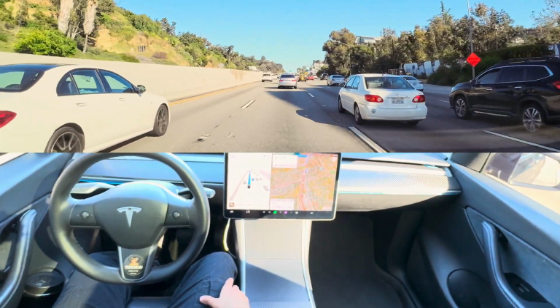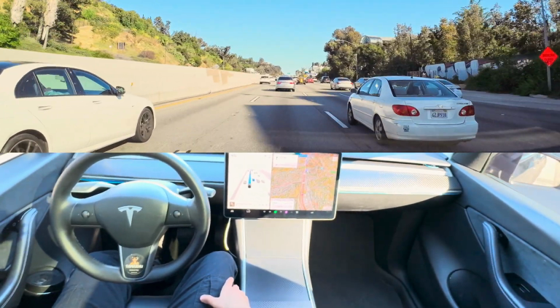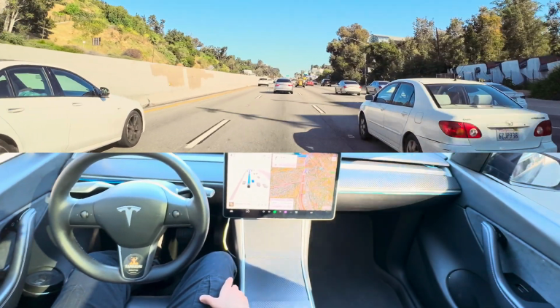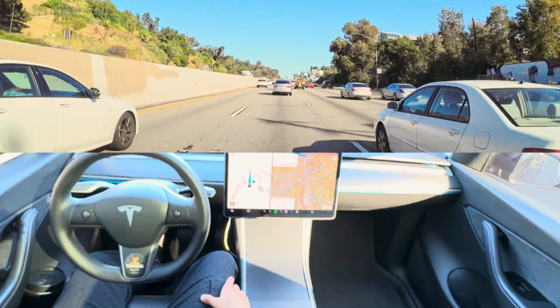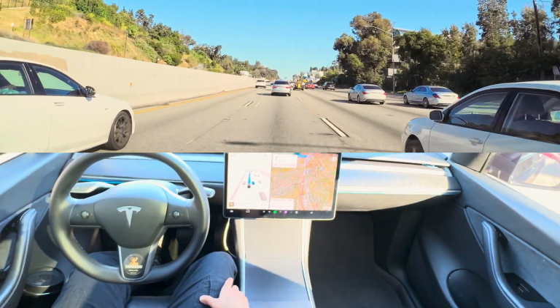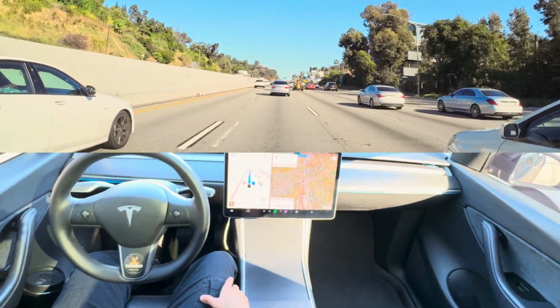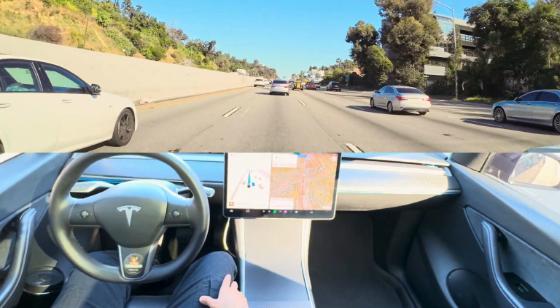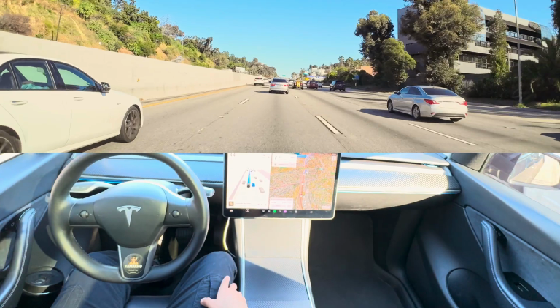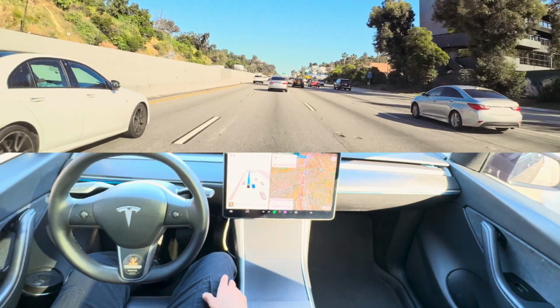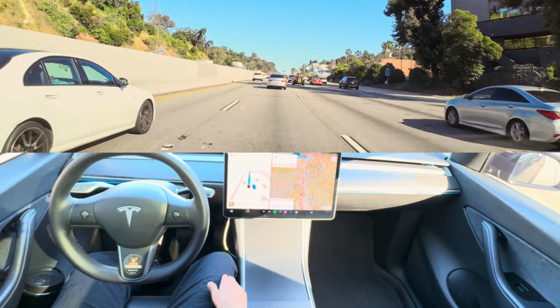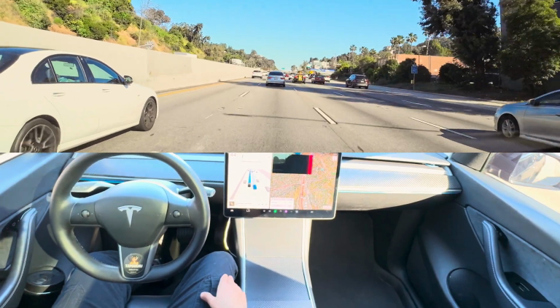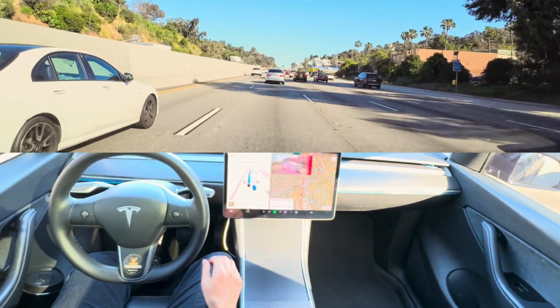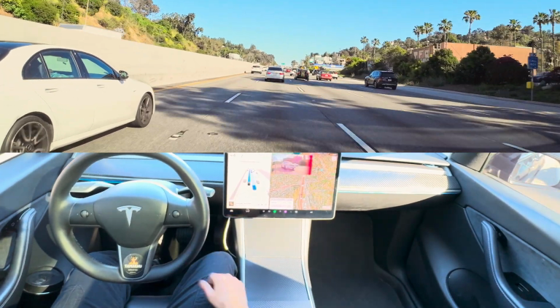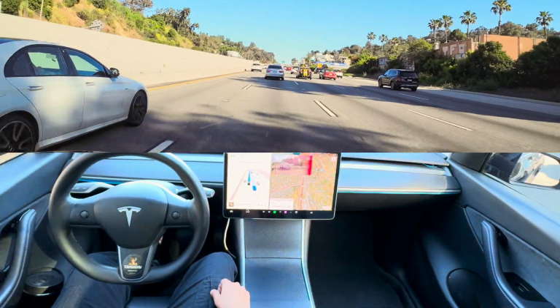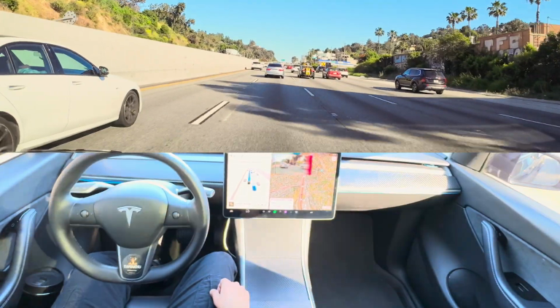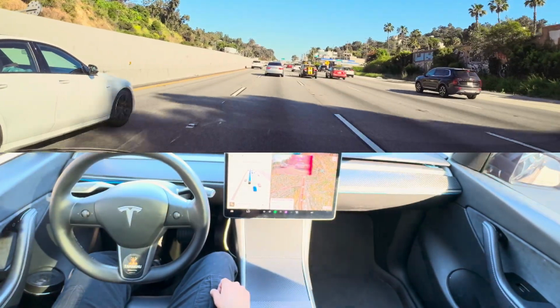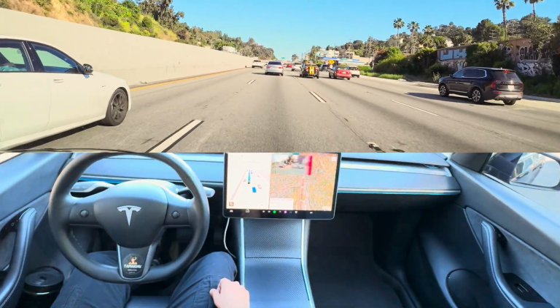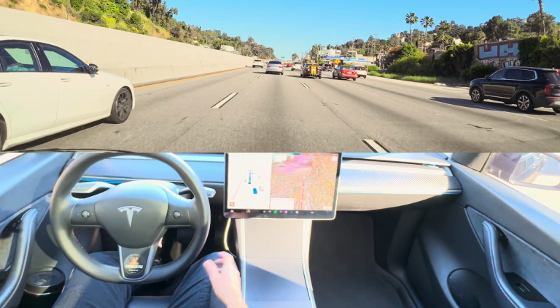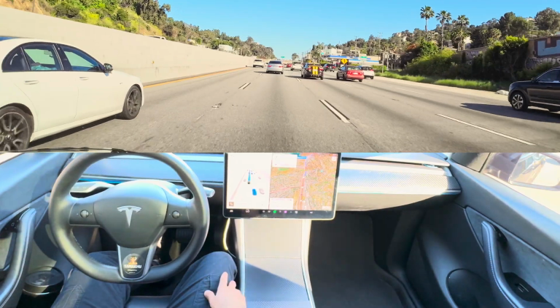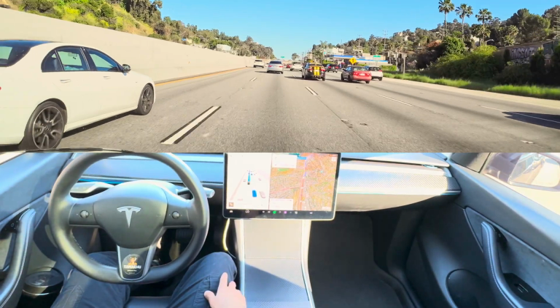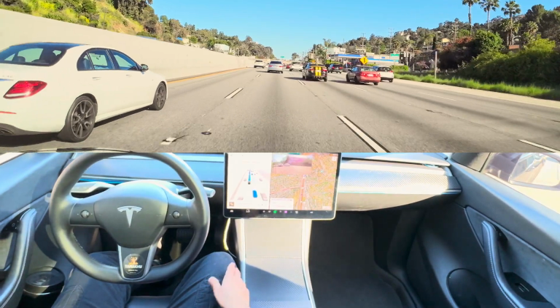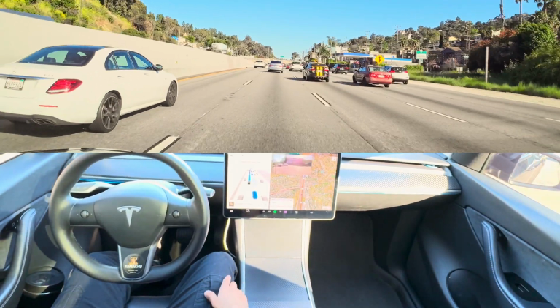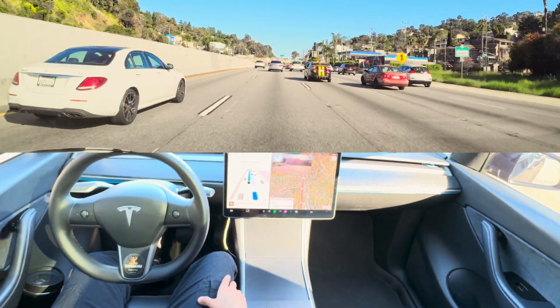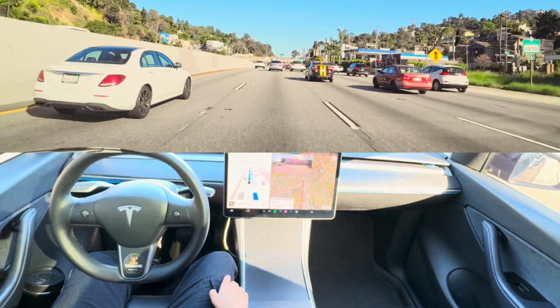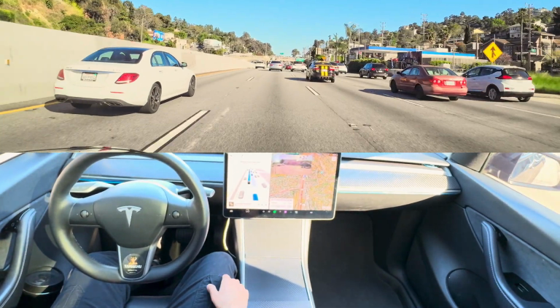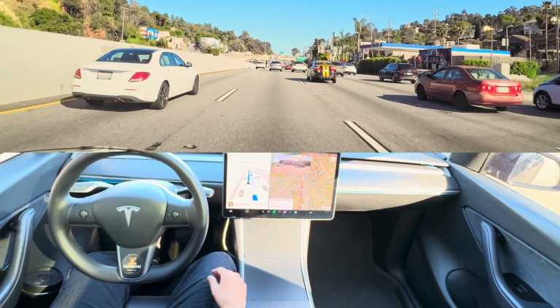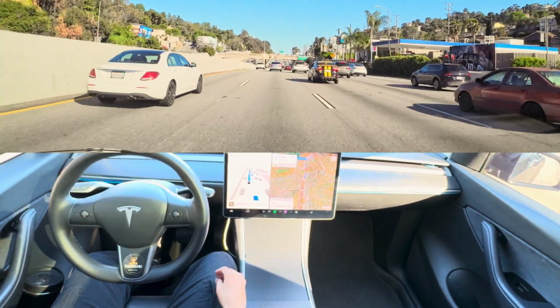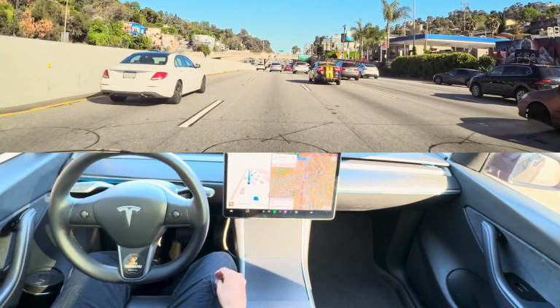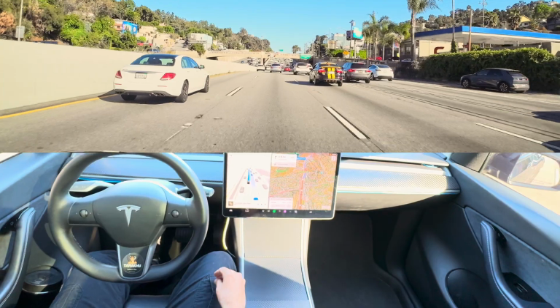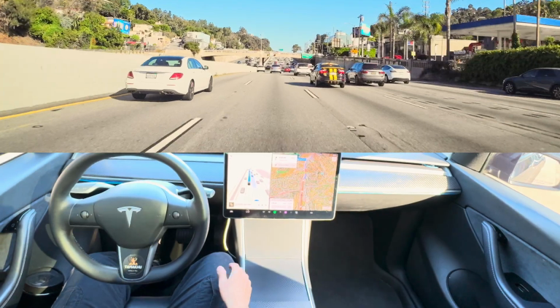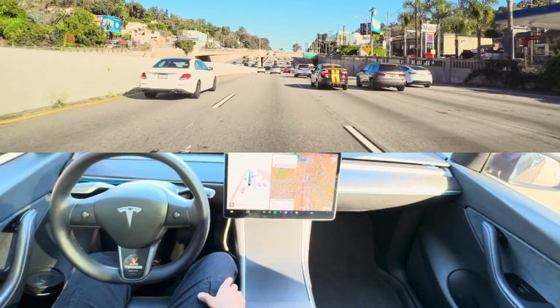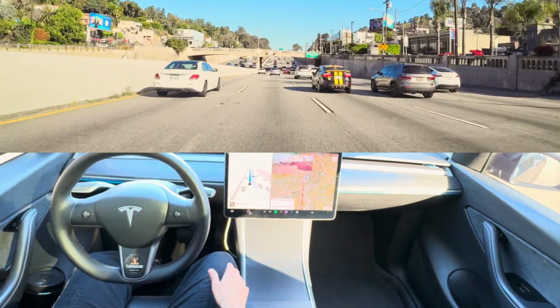Don't forget to subscribe to my channel — it's We and Our Auto — where I test a lot of Tesla FSD and make videos about other vehicles as well, not only Tesla.